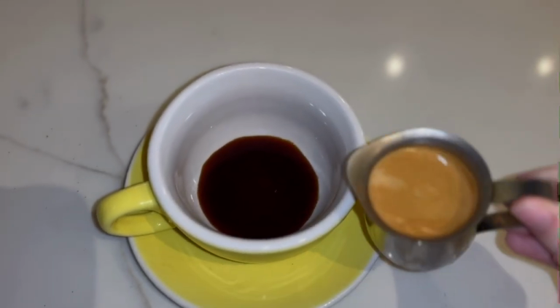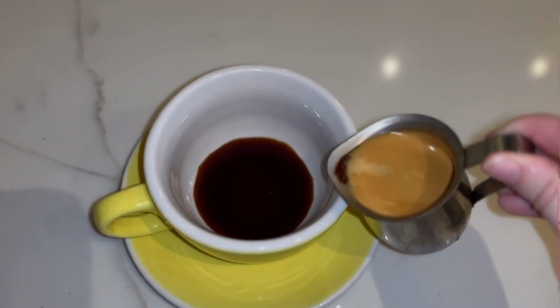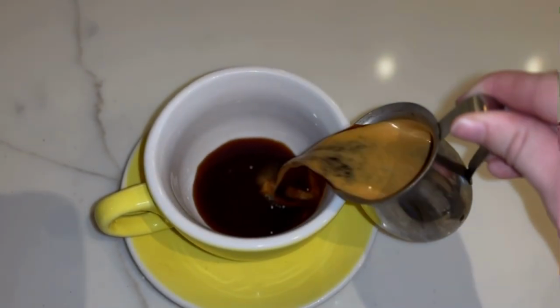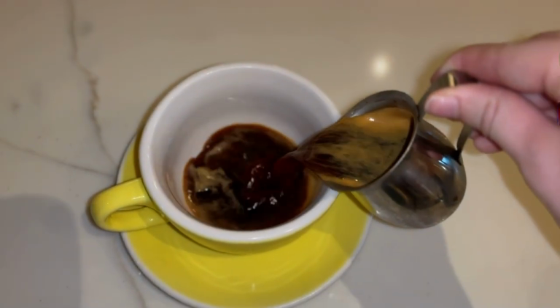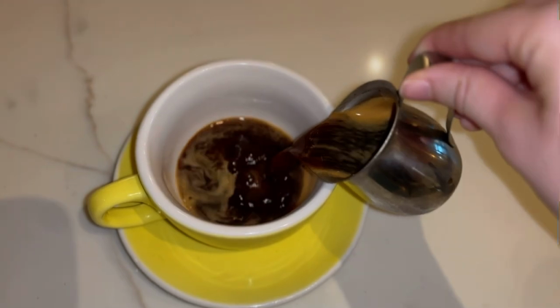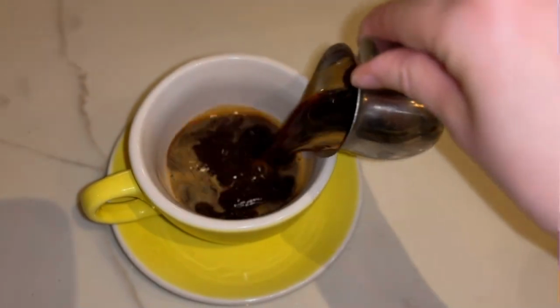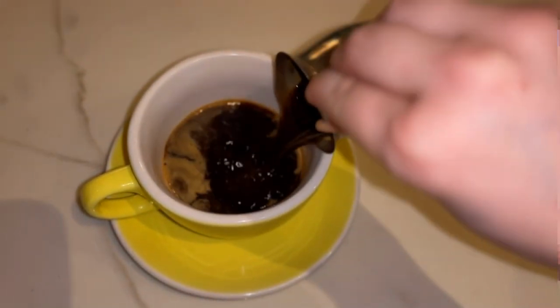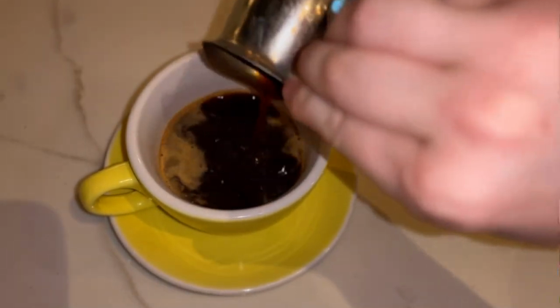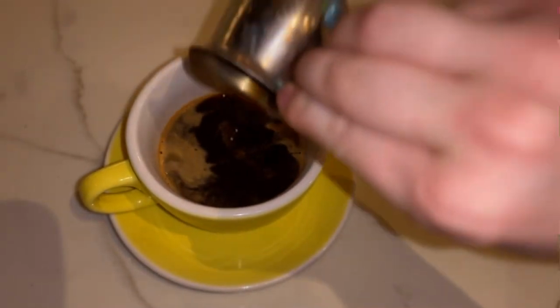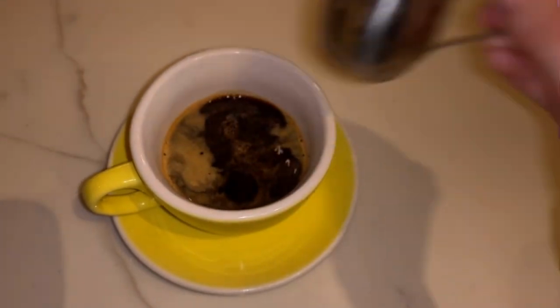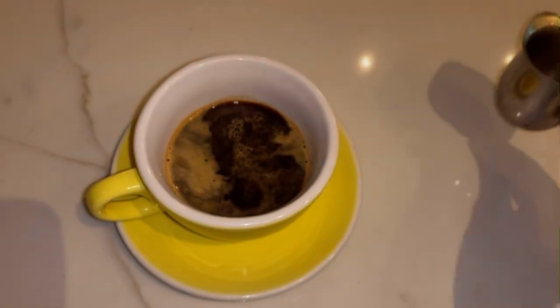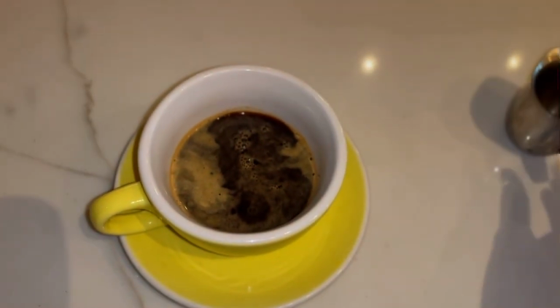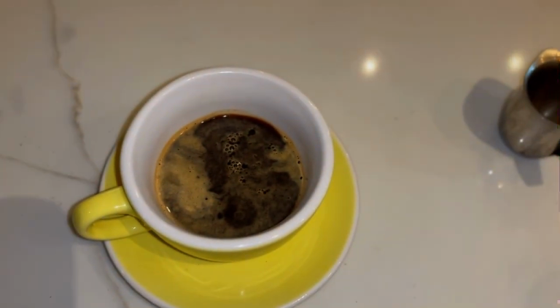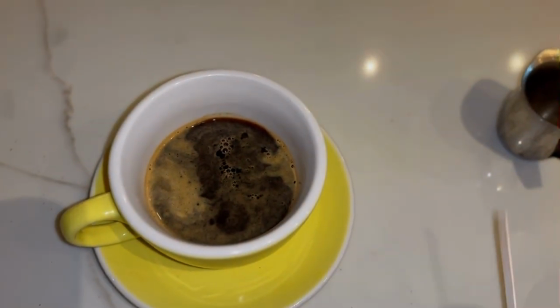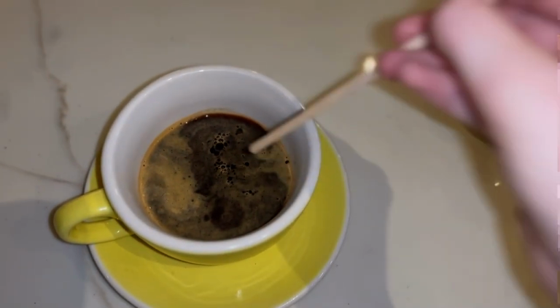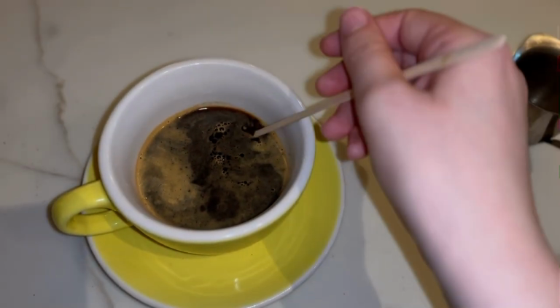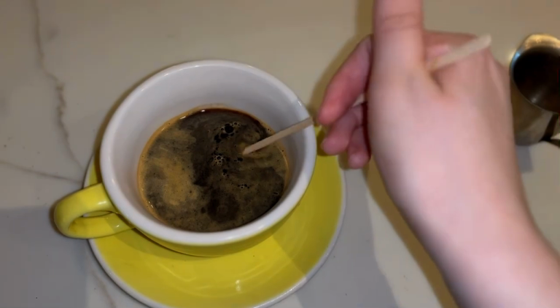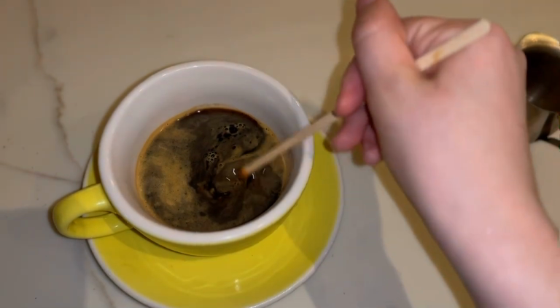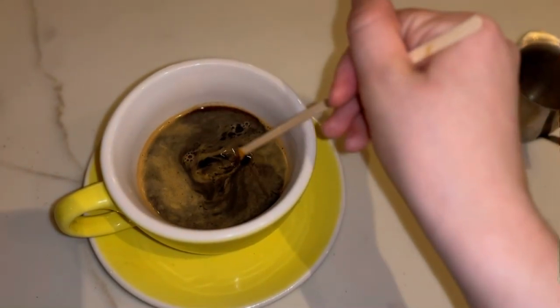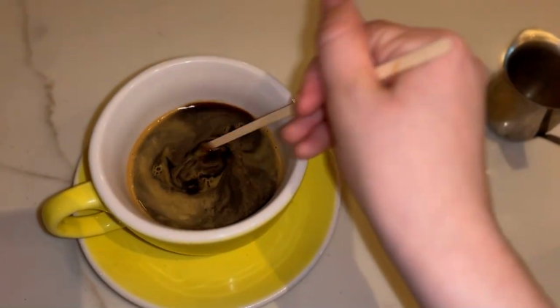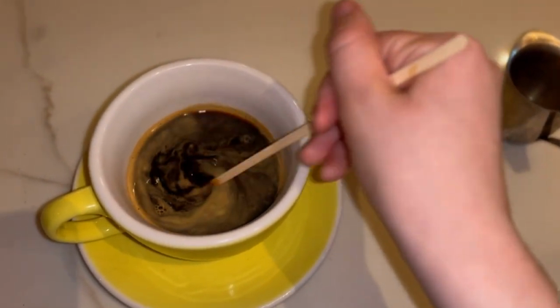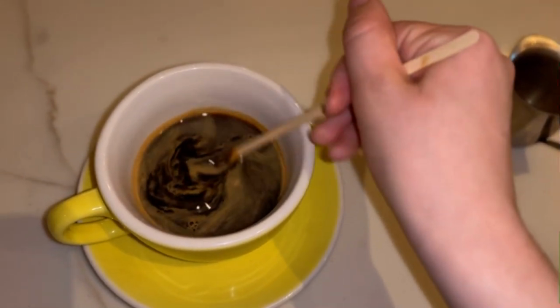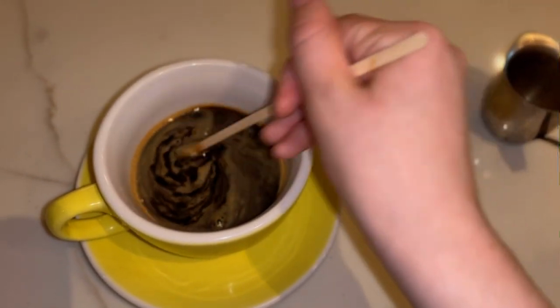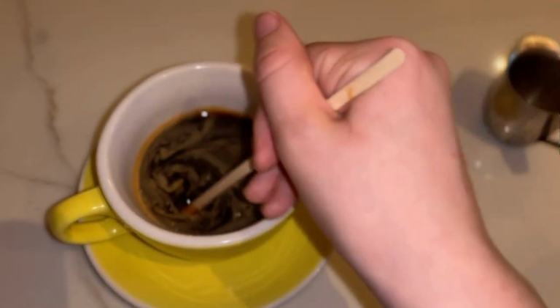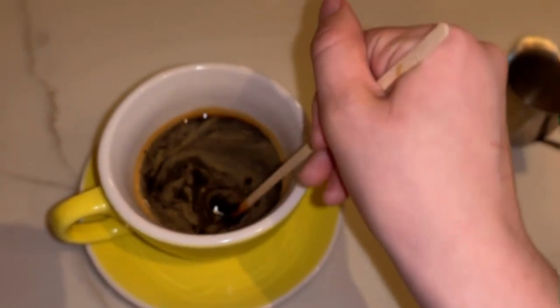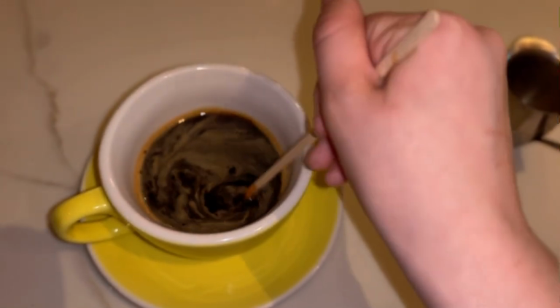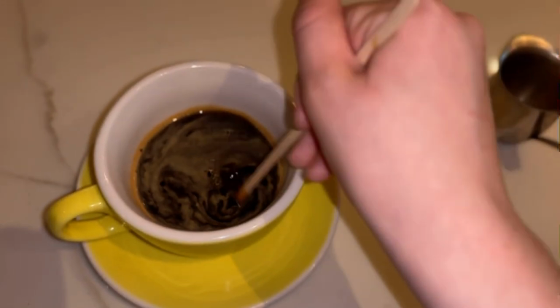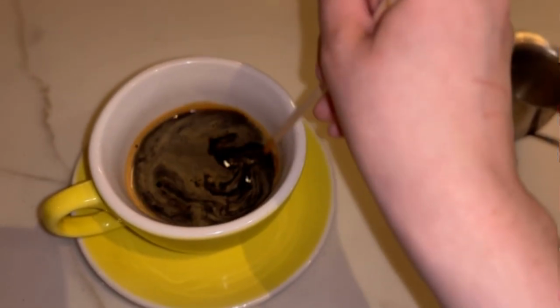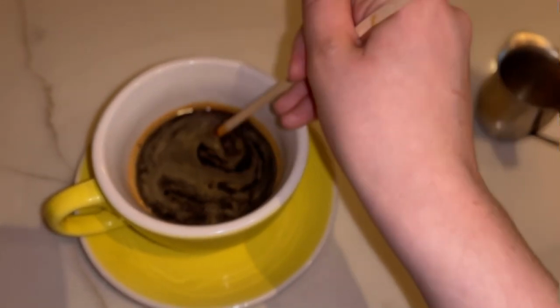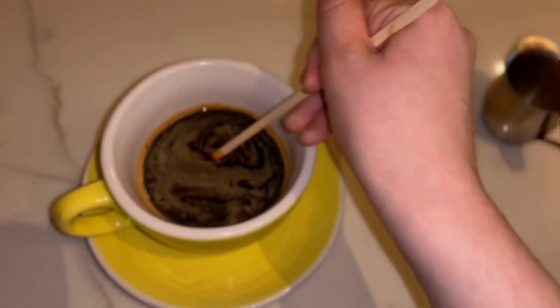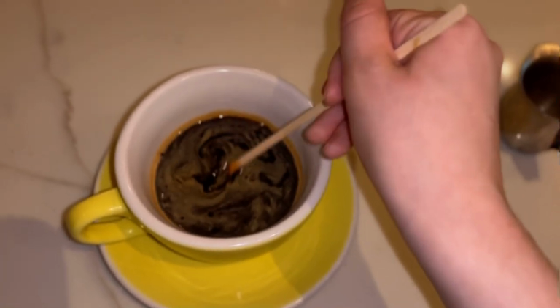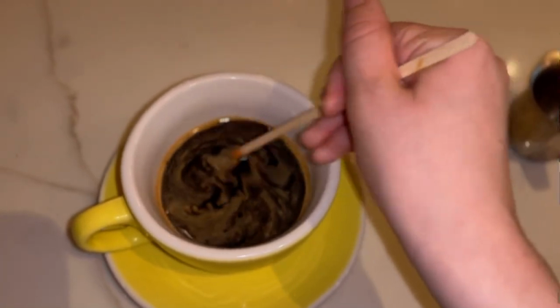Step five is to combine the espresso and the milk into the latte. First I'm adding the espresso and taking a wooden stir stick to mix it together. This will ensure that when you drink your latte there's no syrup stuck to the bottom of the cup.